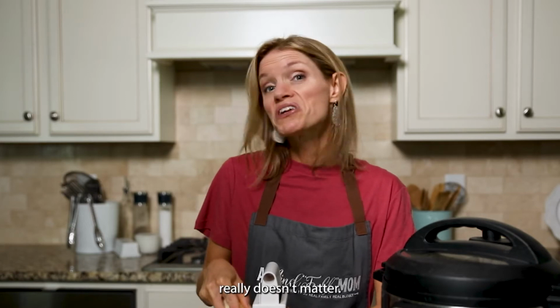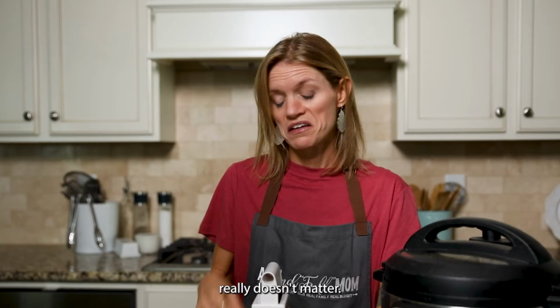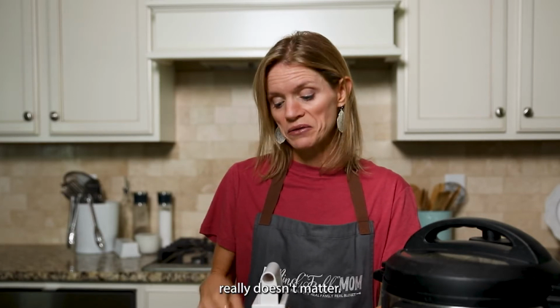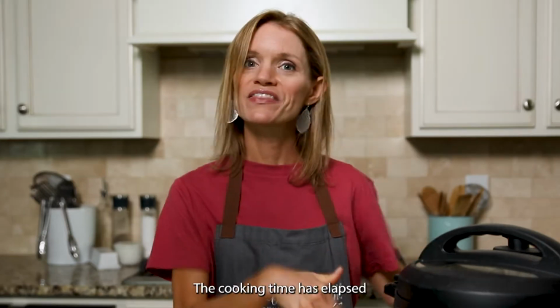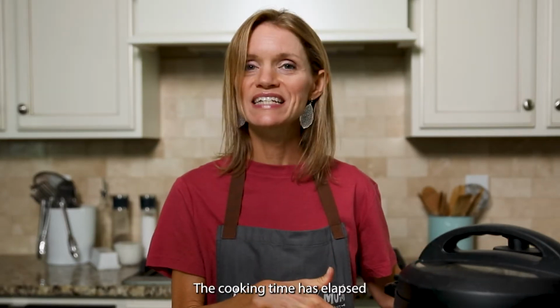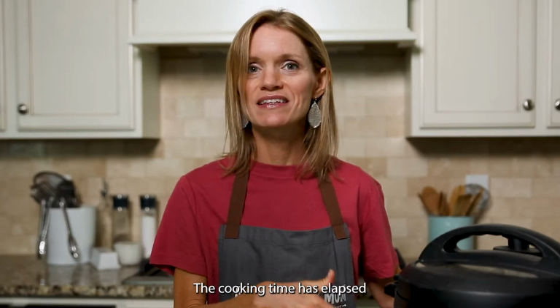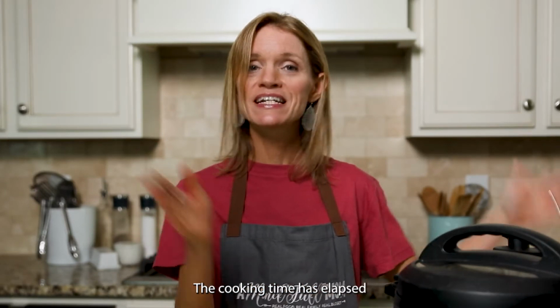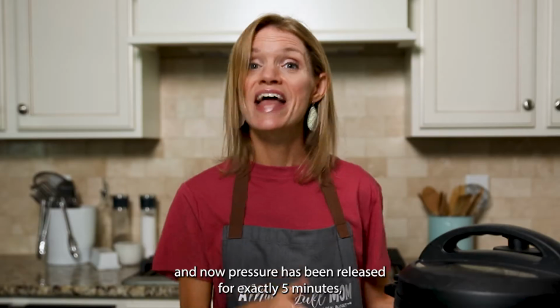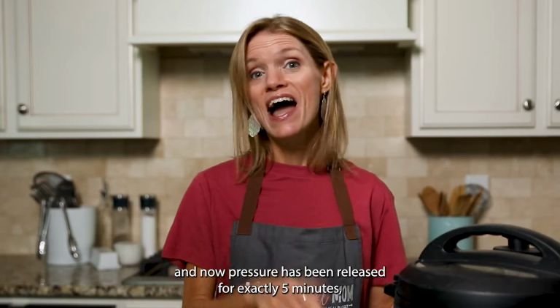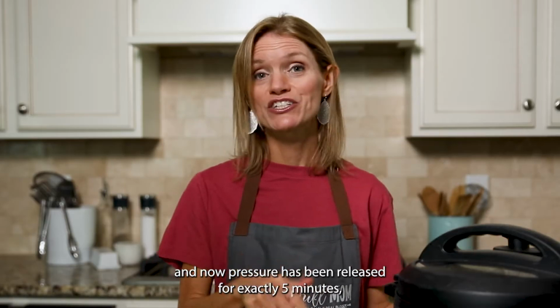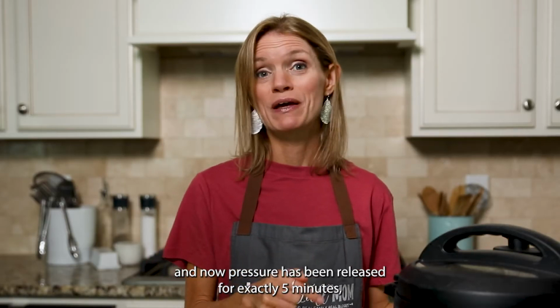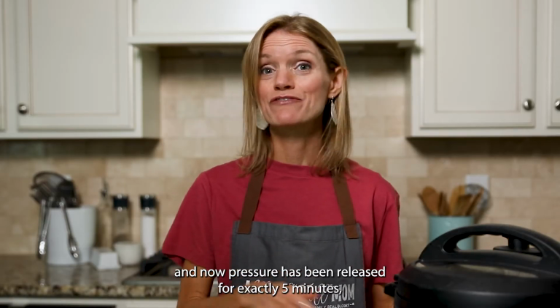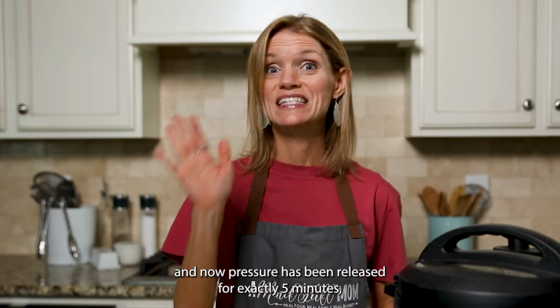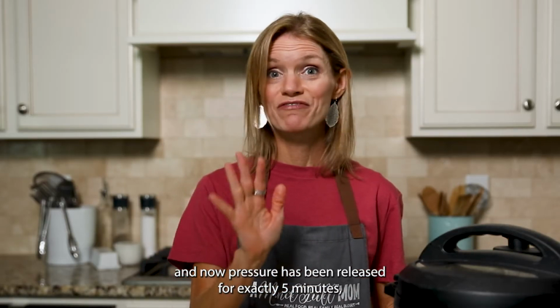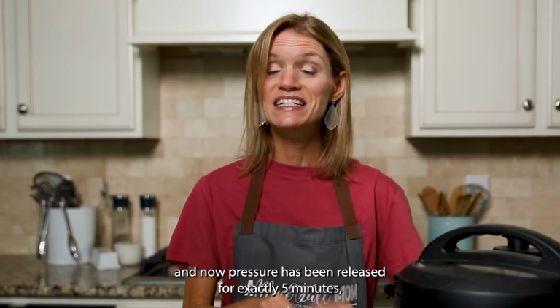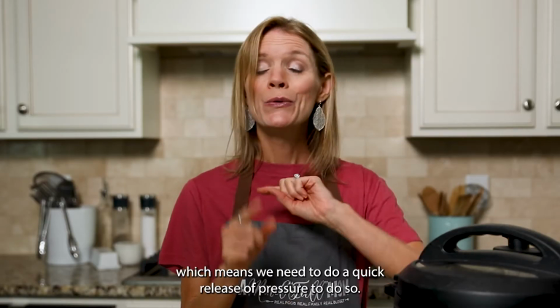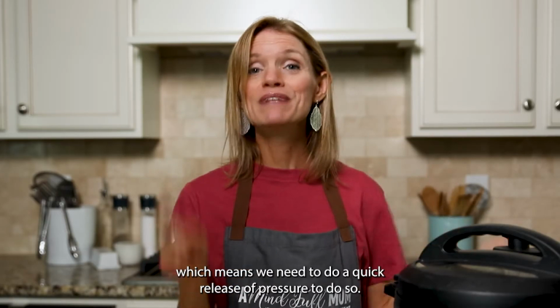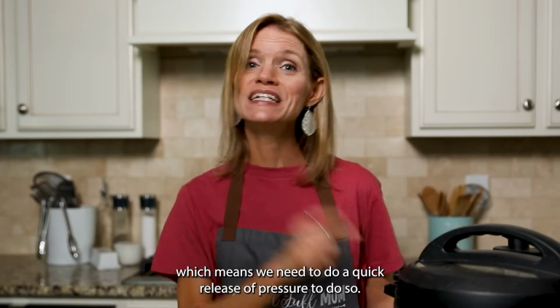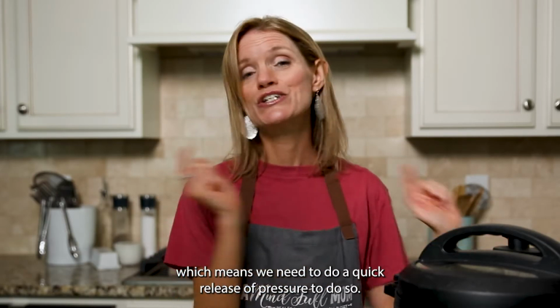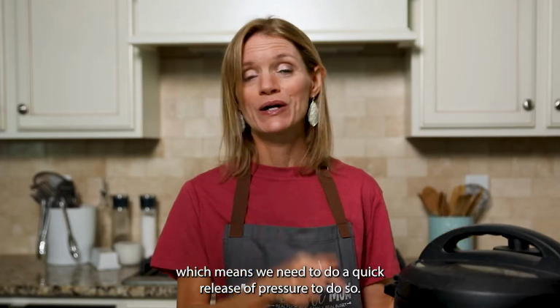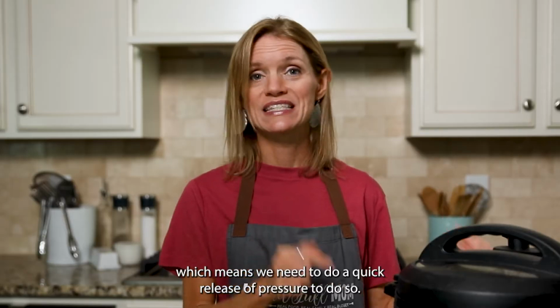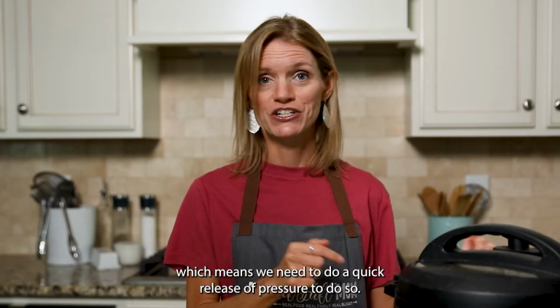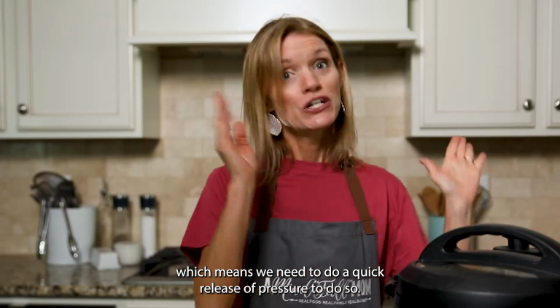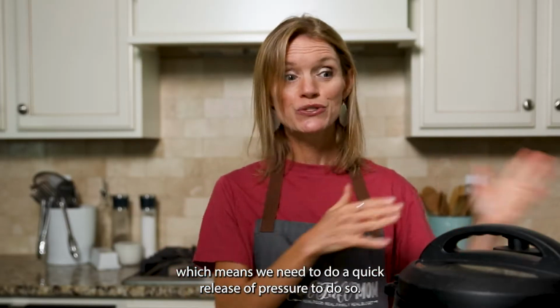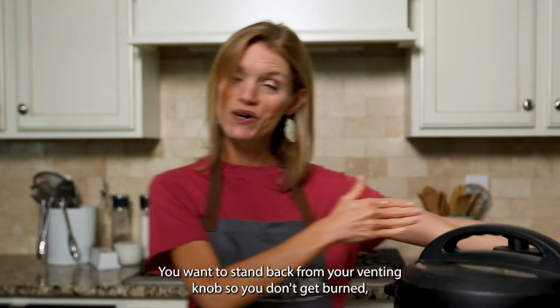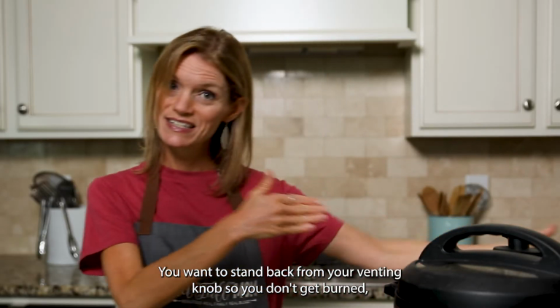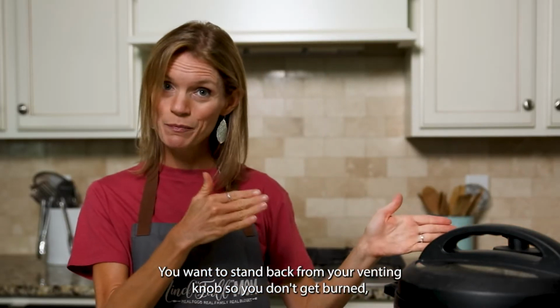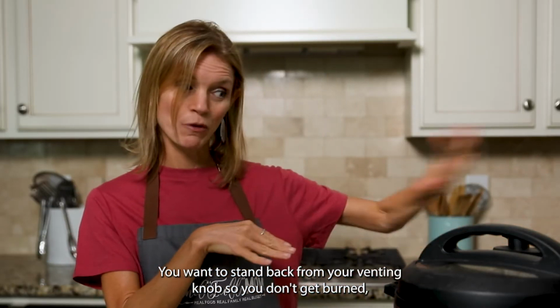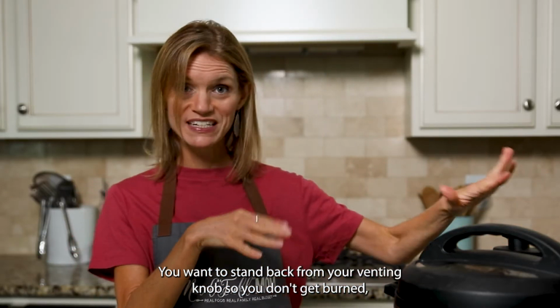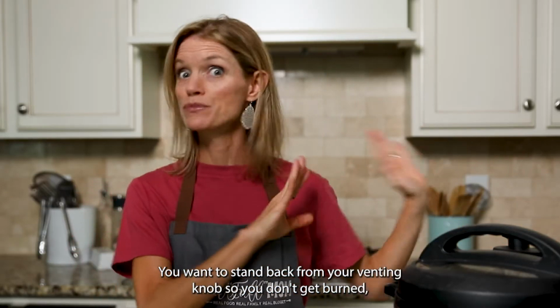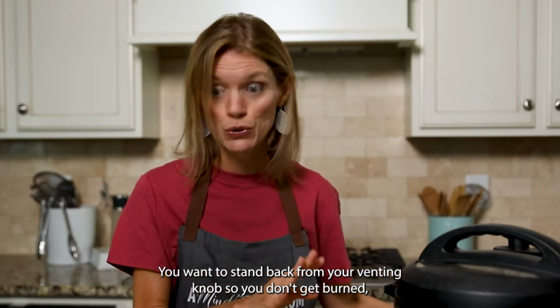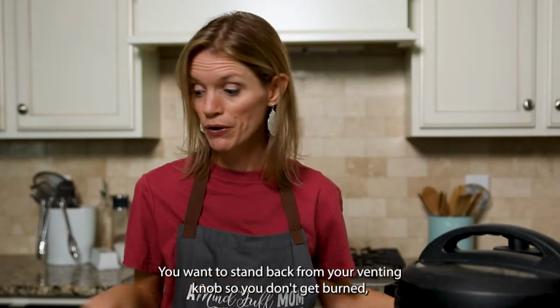The cooking time has elapsed and pressure has been released for exactly five minutes, which means we need to do a quick release of pressure. Stand back from your venting knob so you don't get burned.